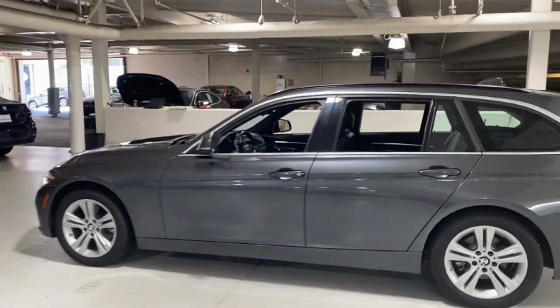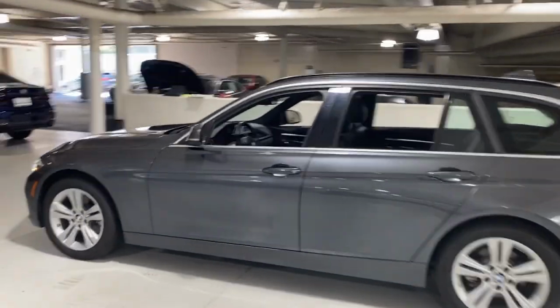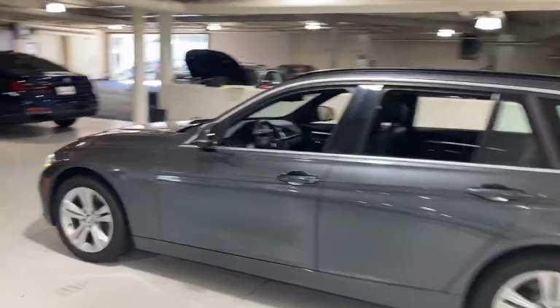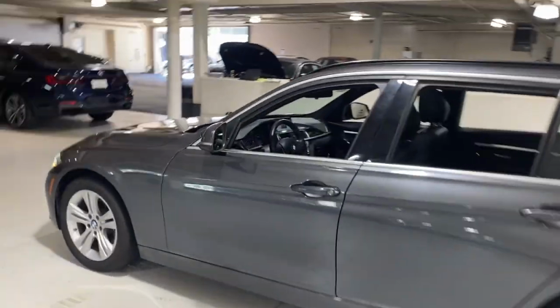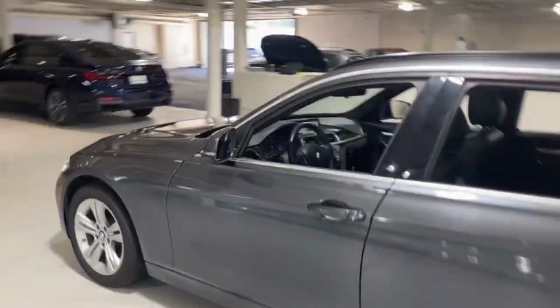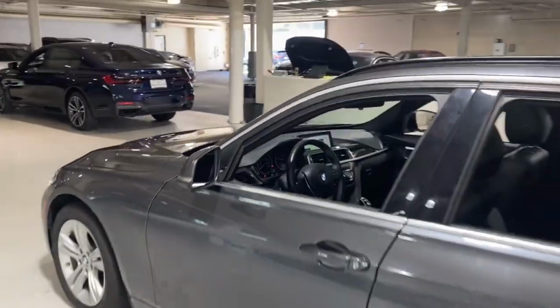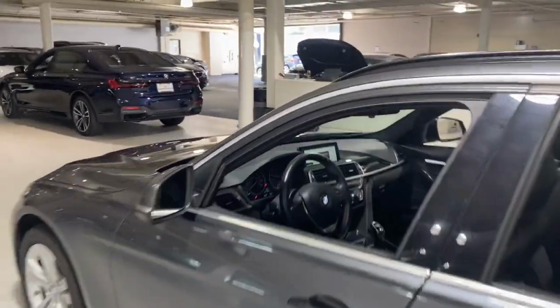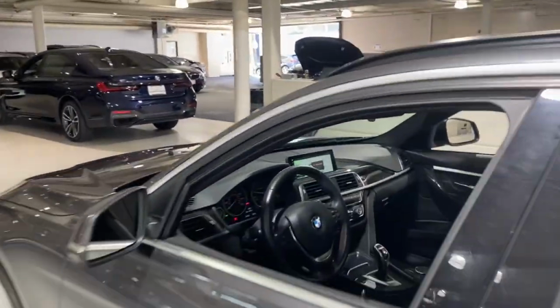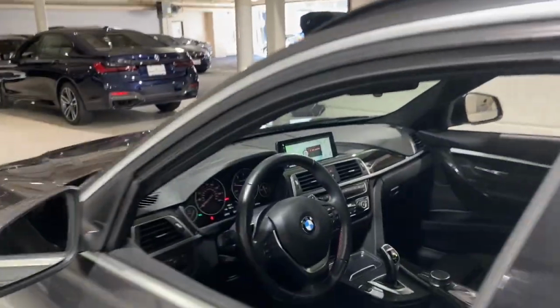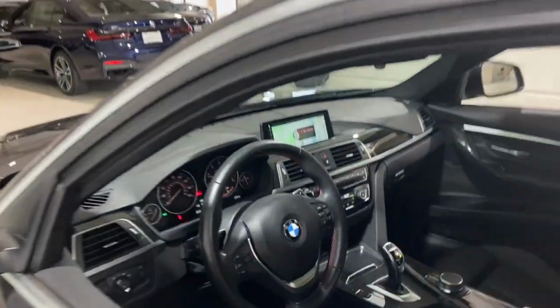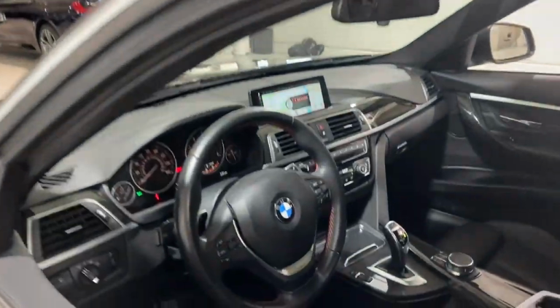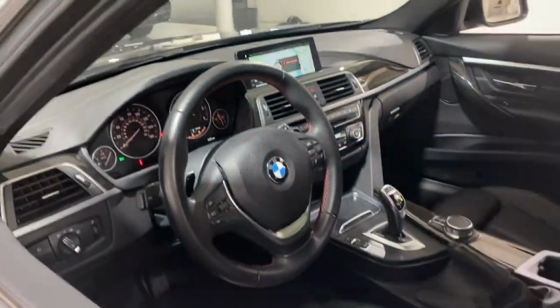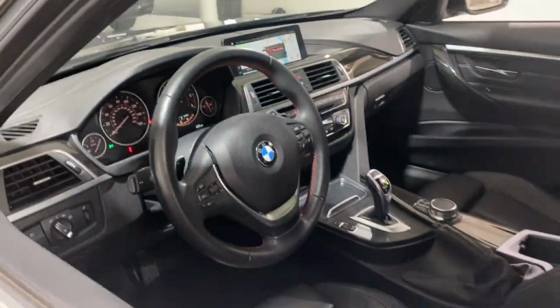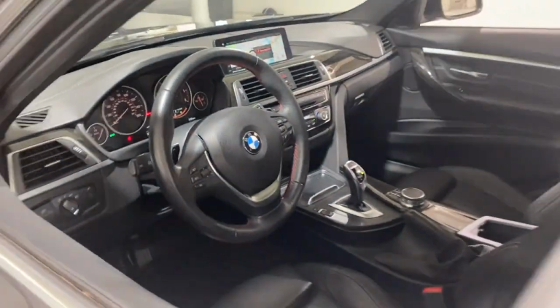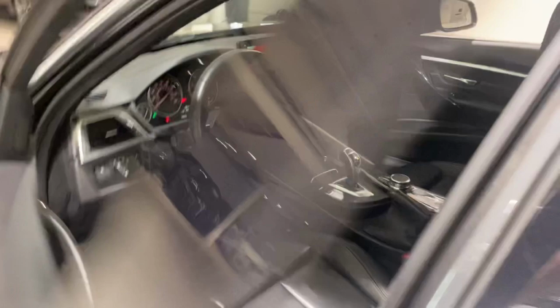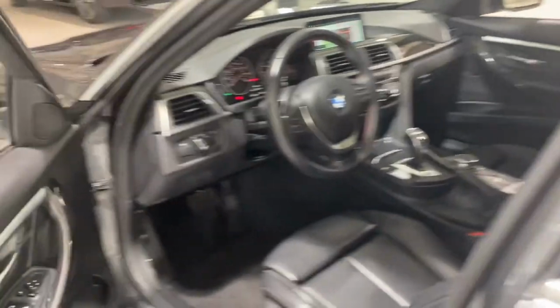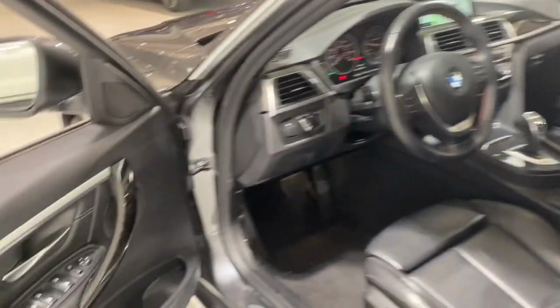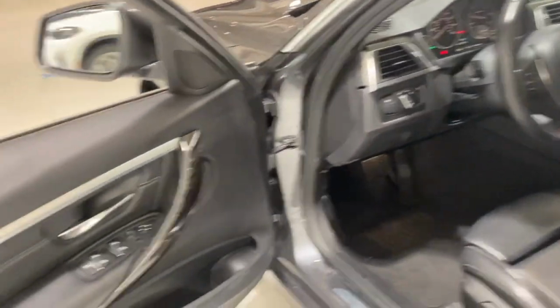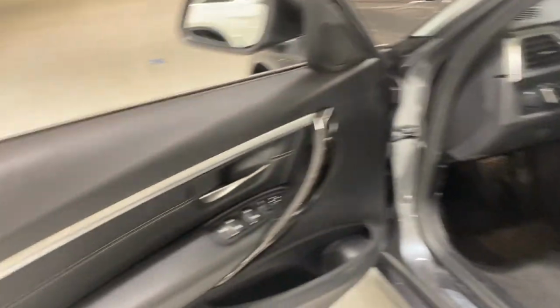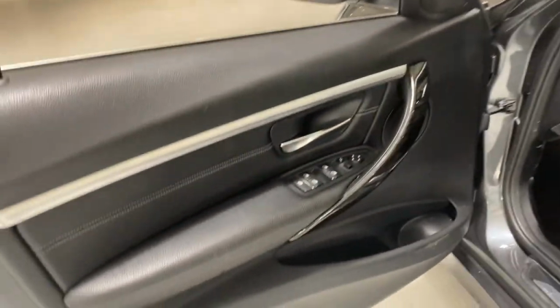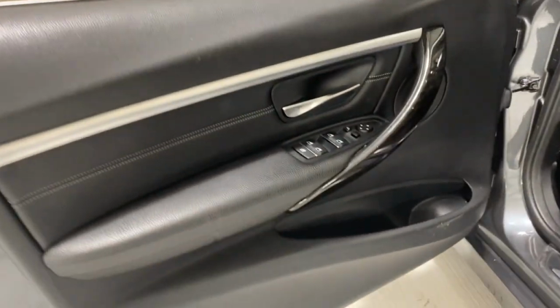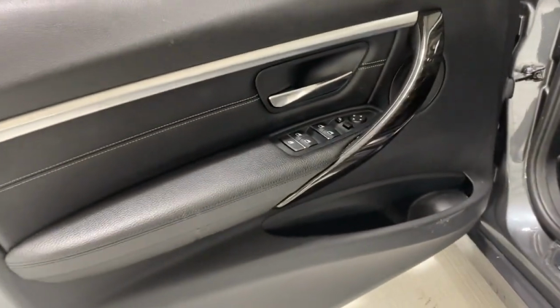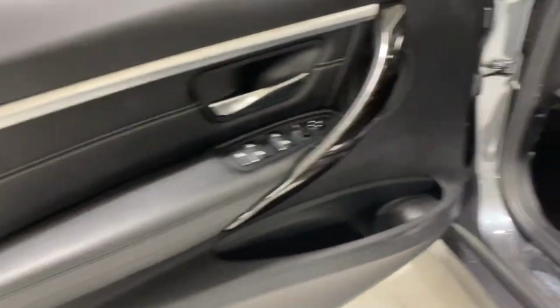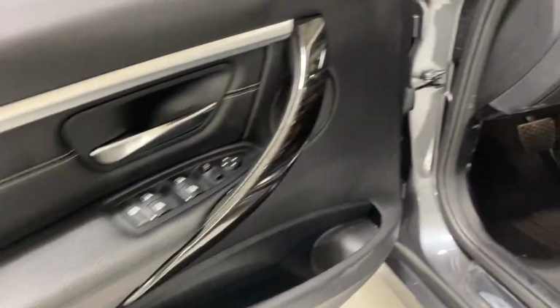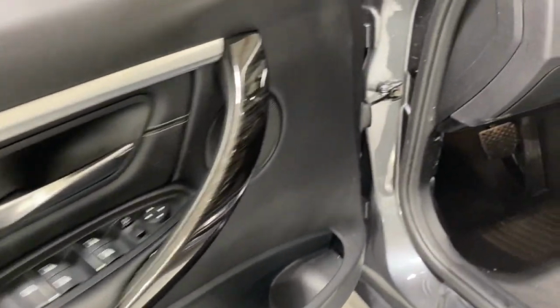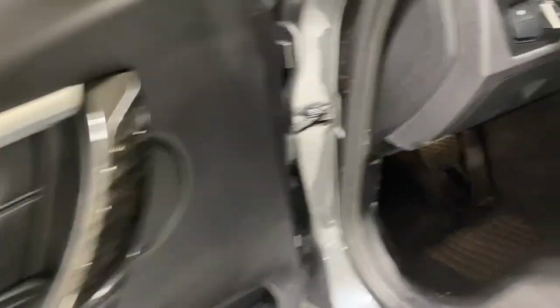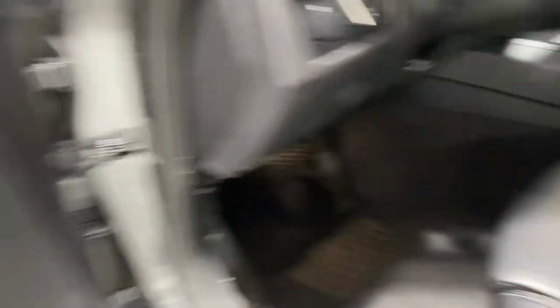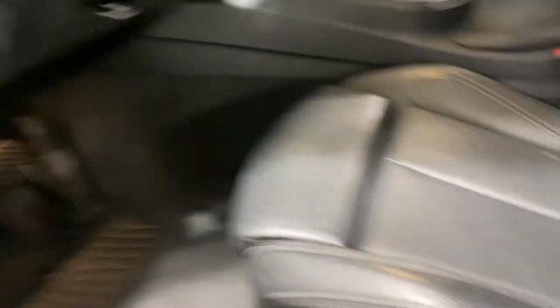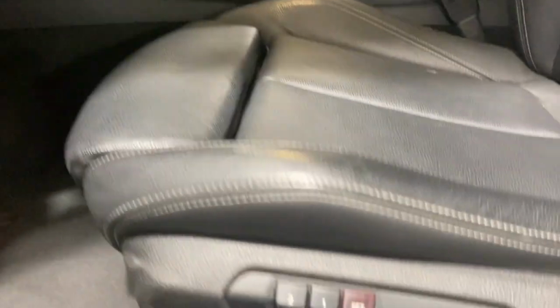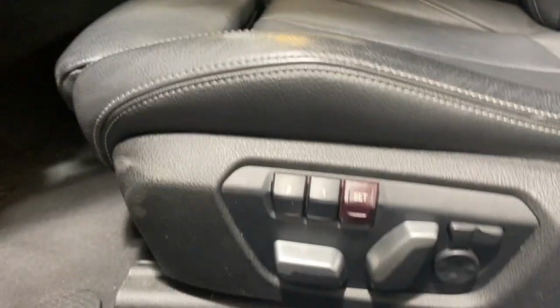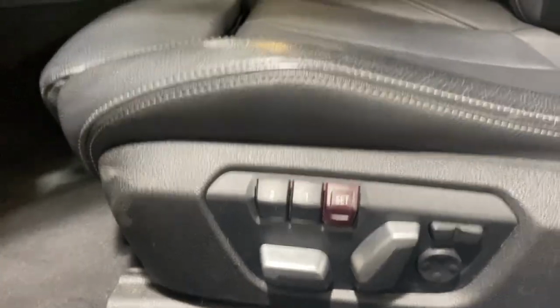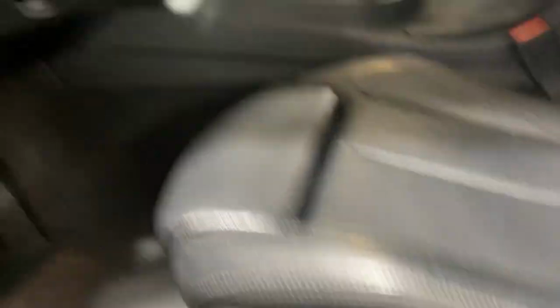Experience the exhilaration that comes from driving the iconic 3 Series sedan. With its superb handling, balance, agility, and power at your command, you'll feel every thrill the road has to offer.